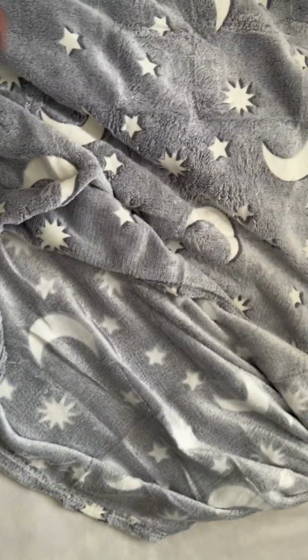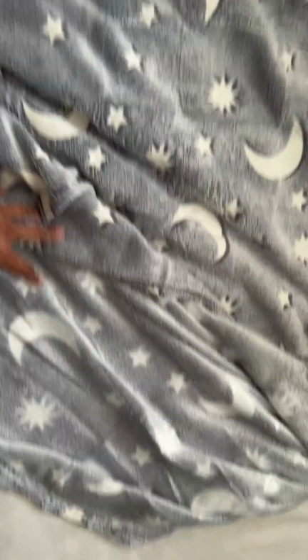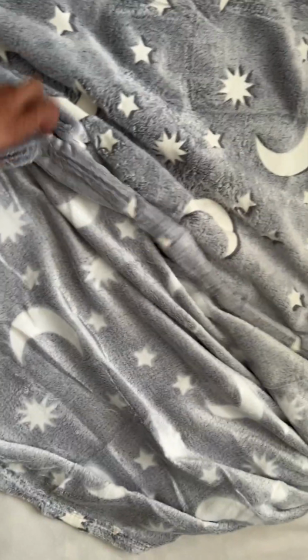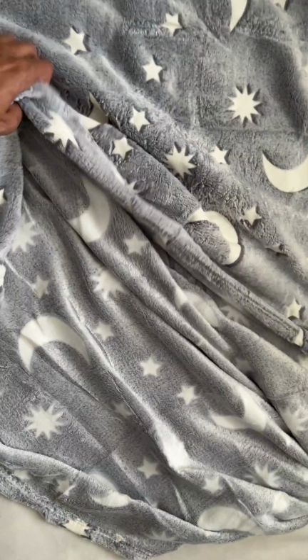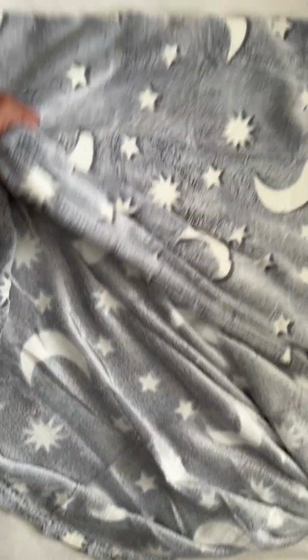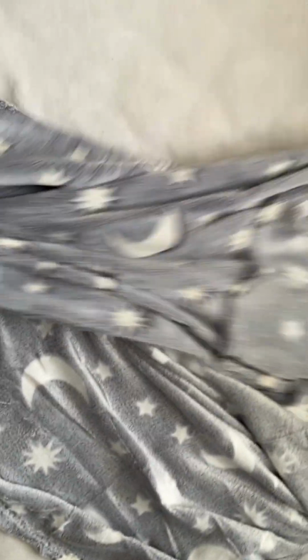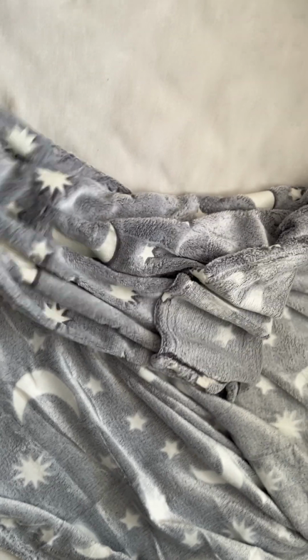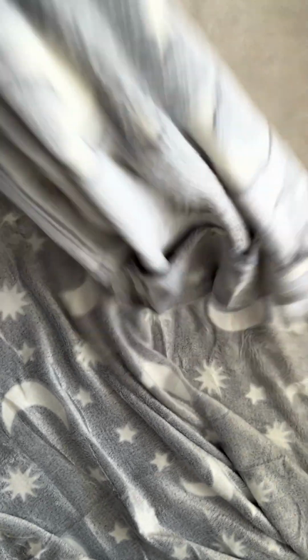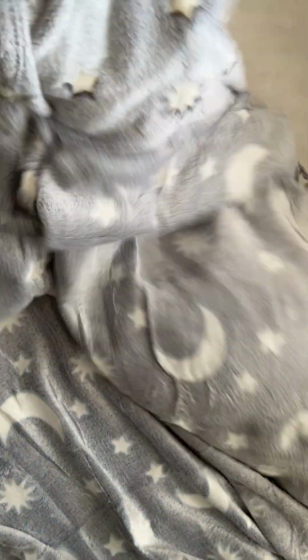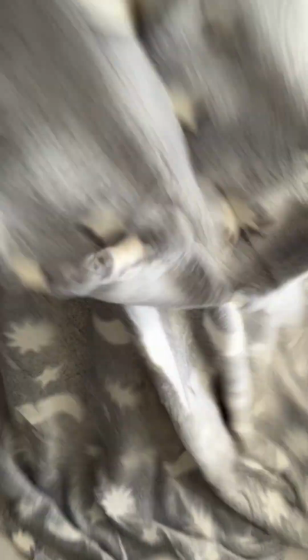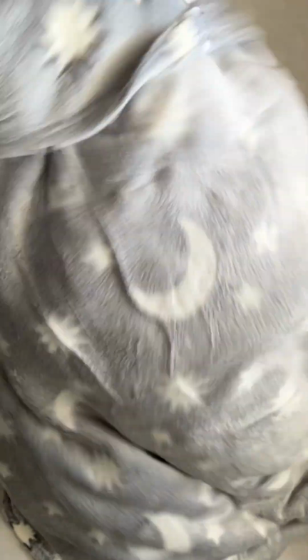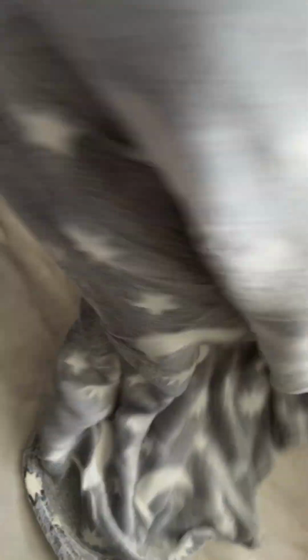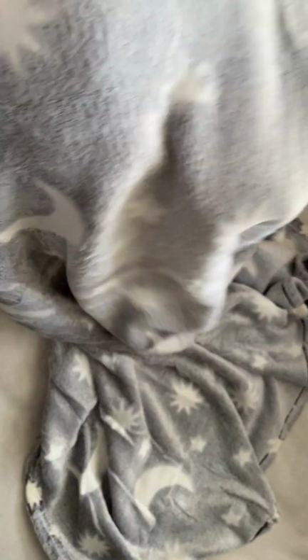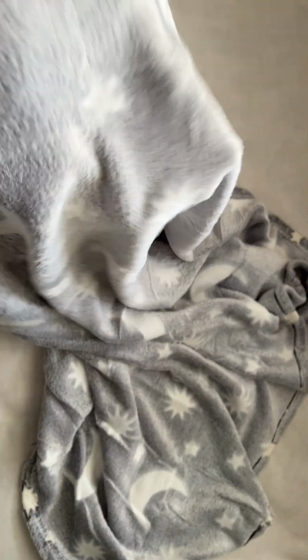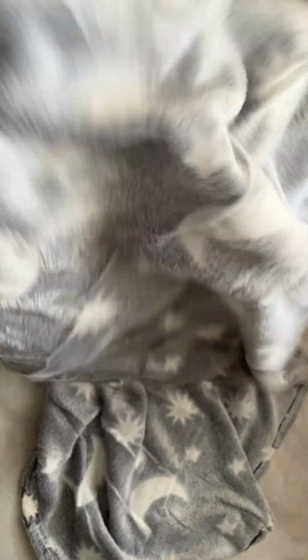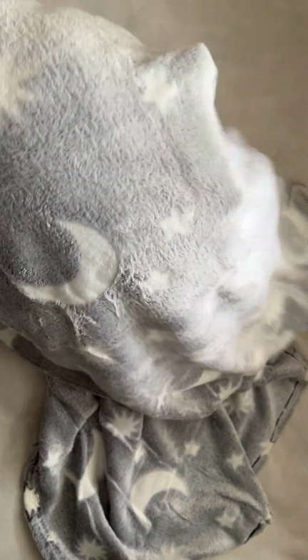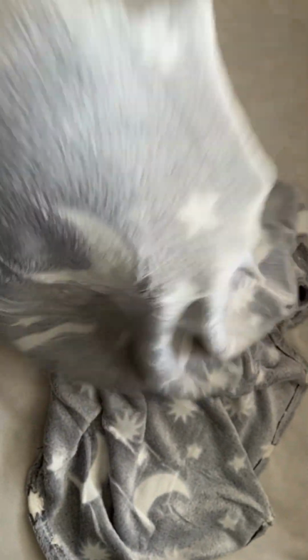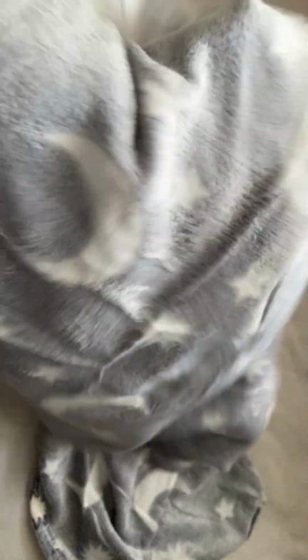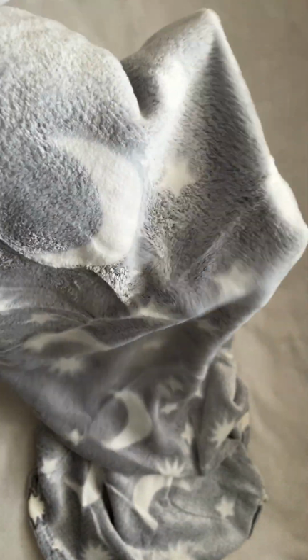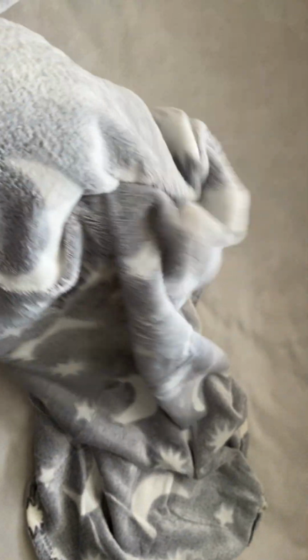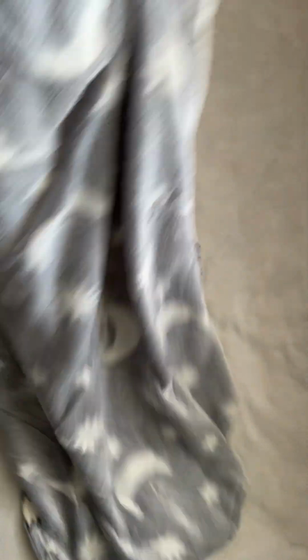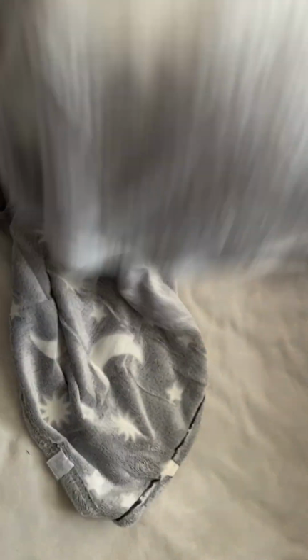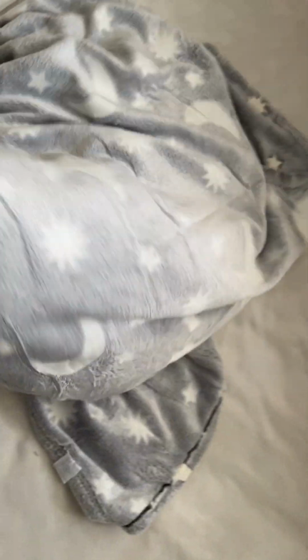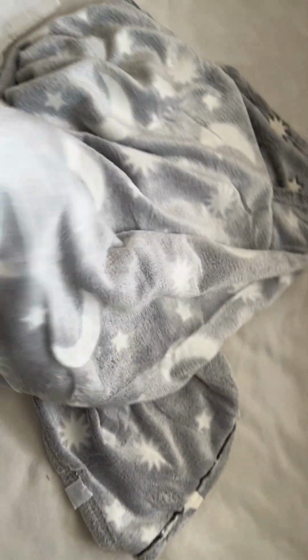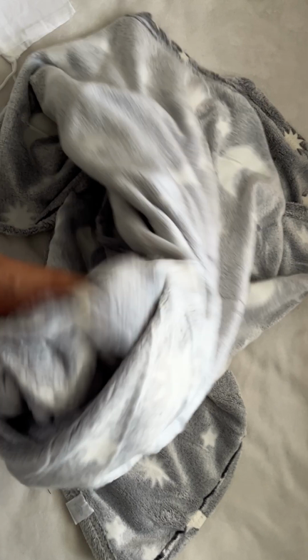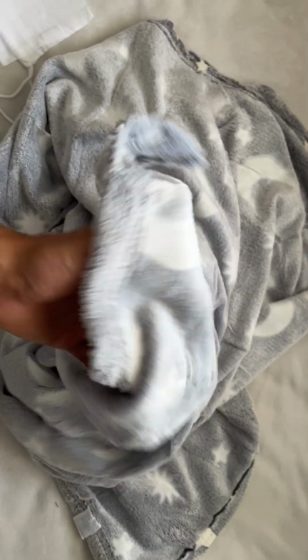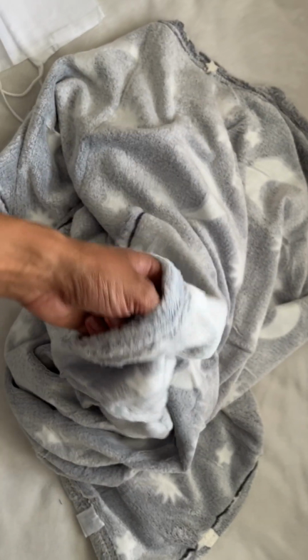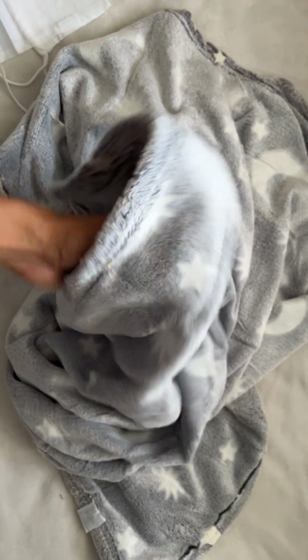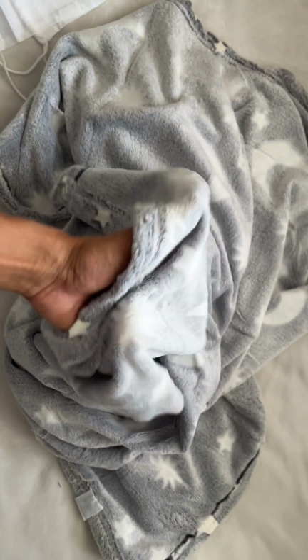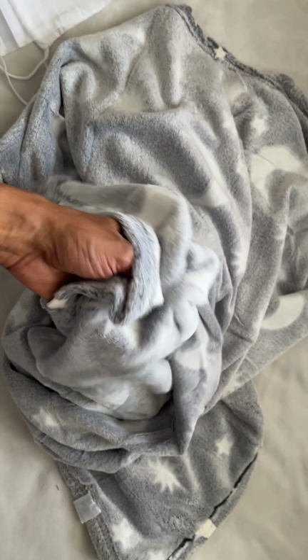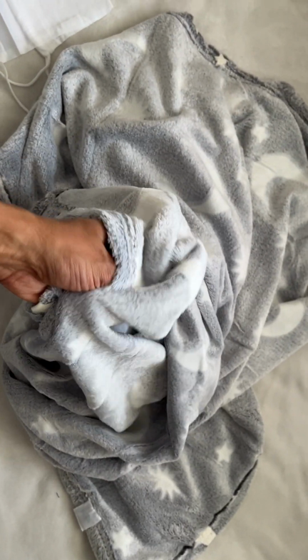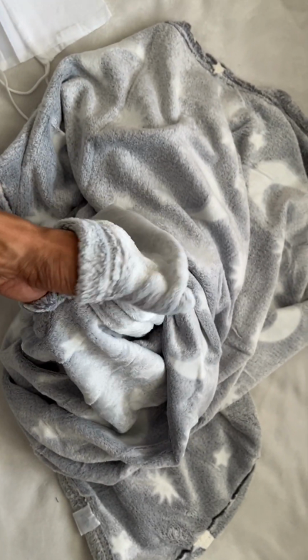I can't say that I've laid on it myself or anything, but we have our son, and his blankets very much feel like this. So the fabric is very nice.